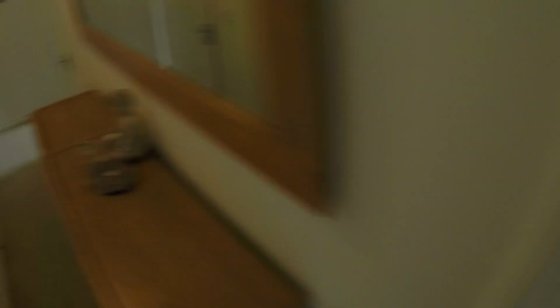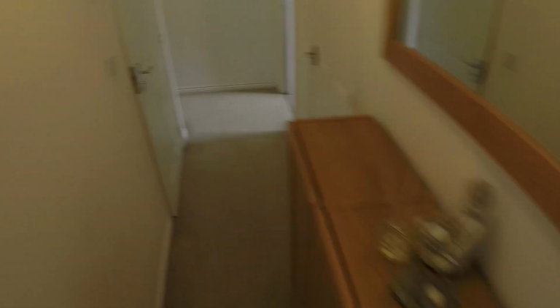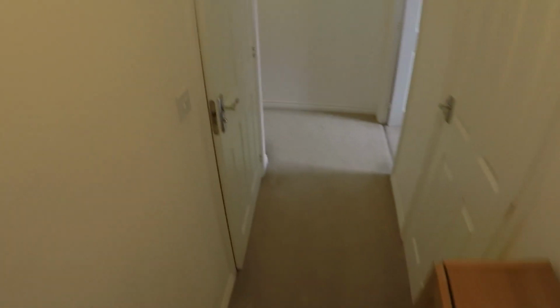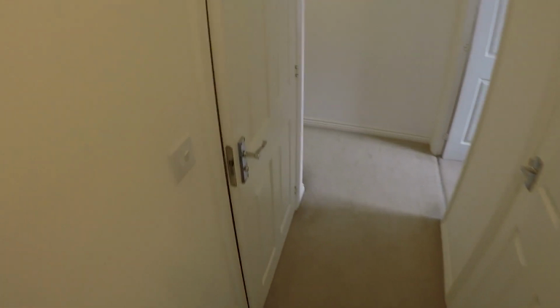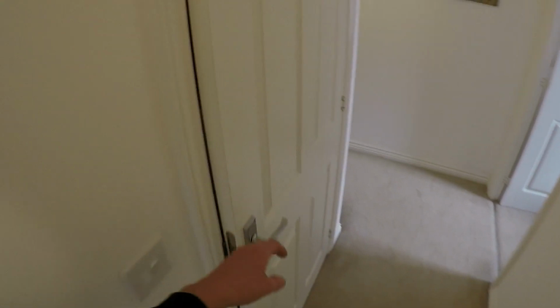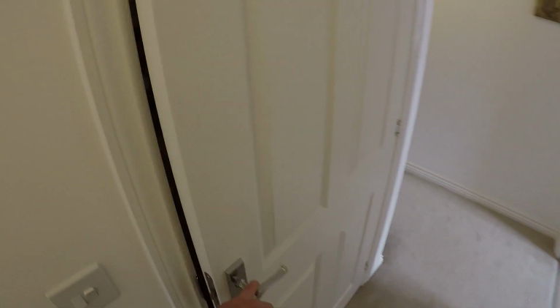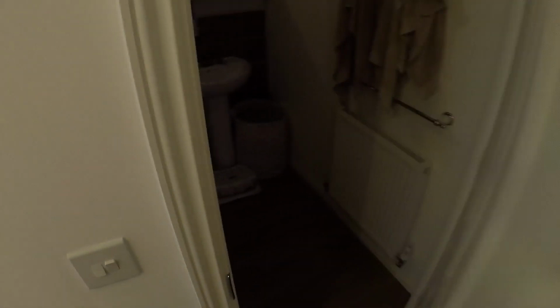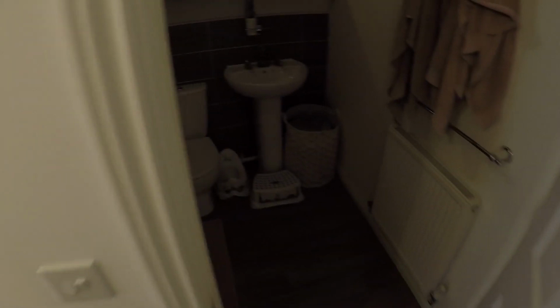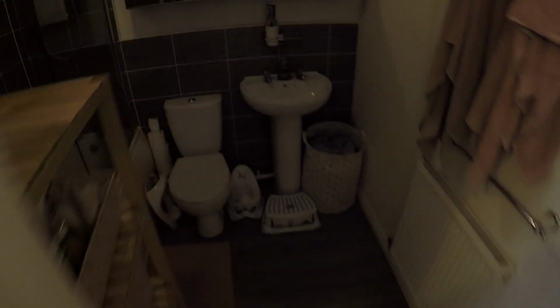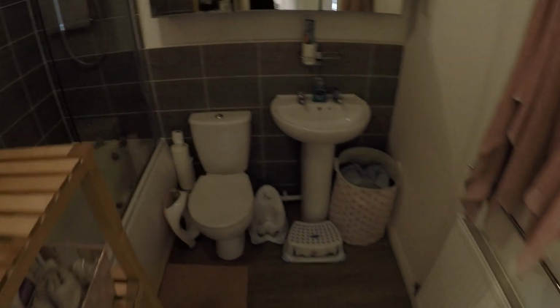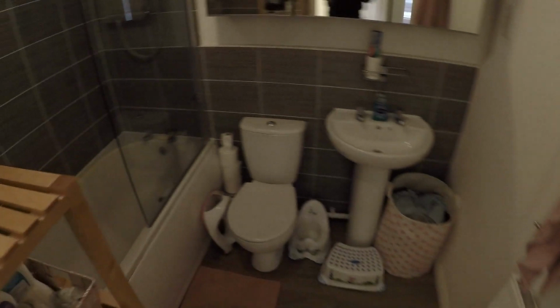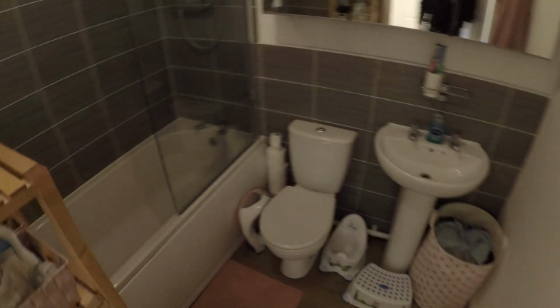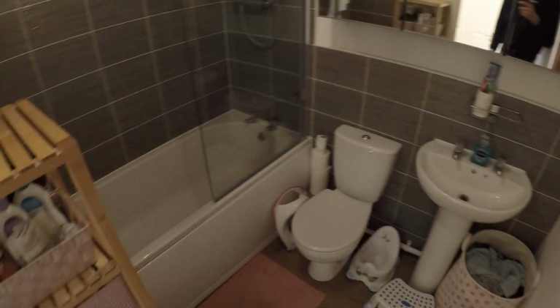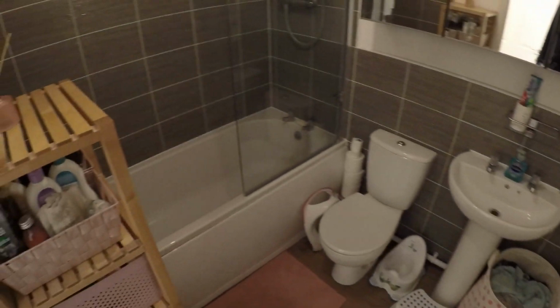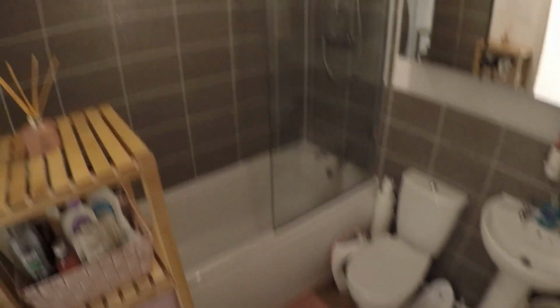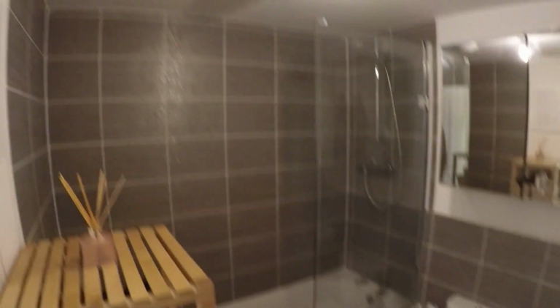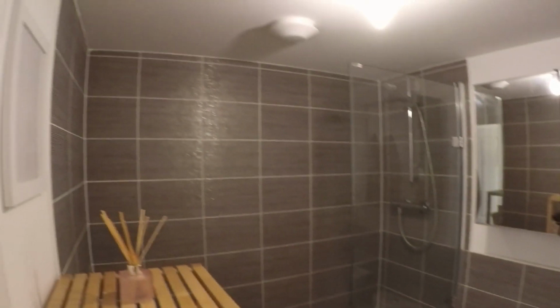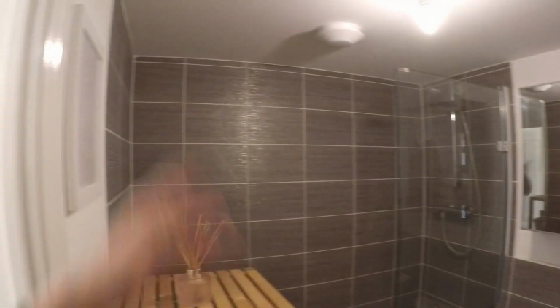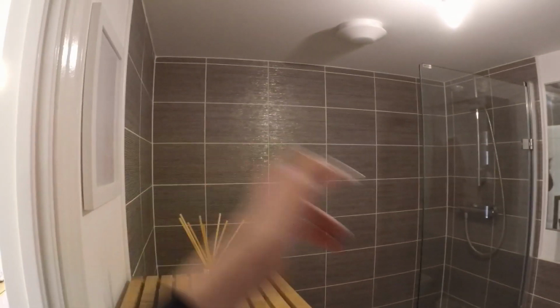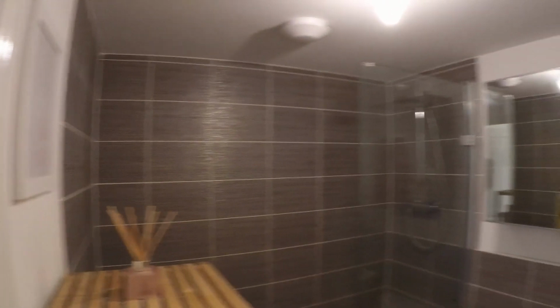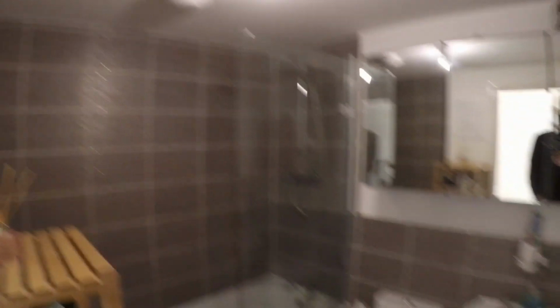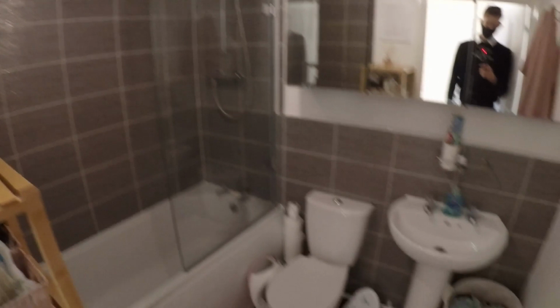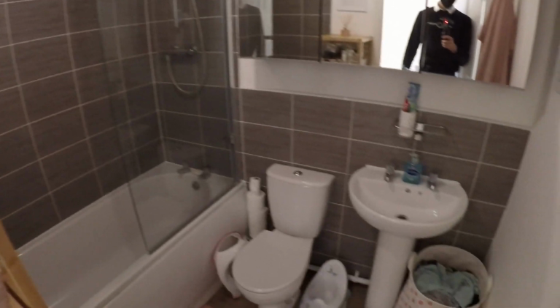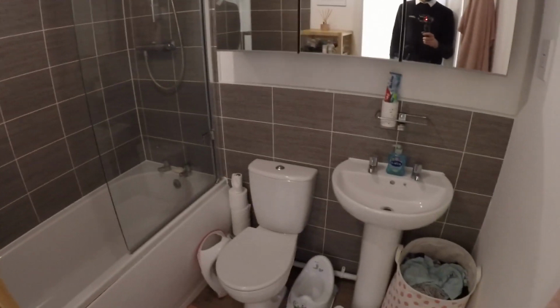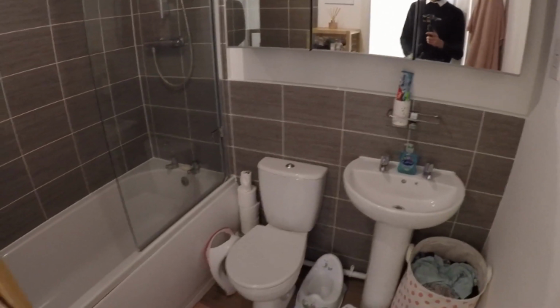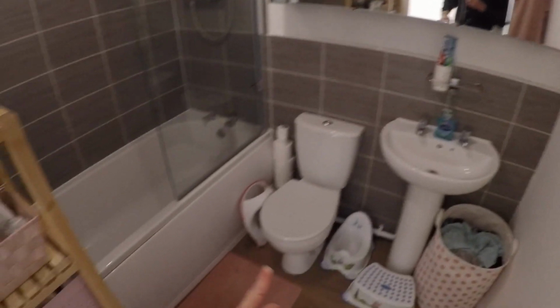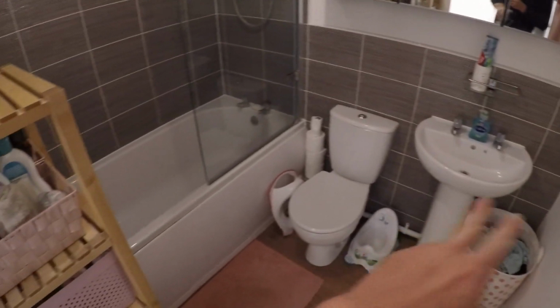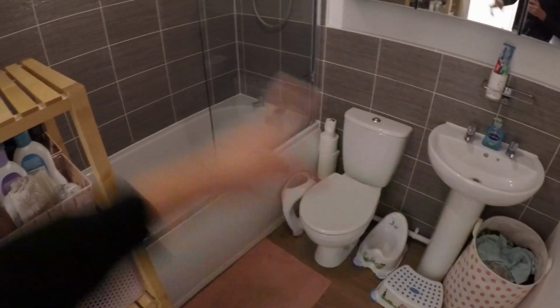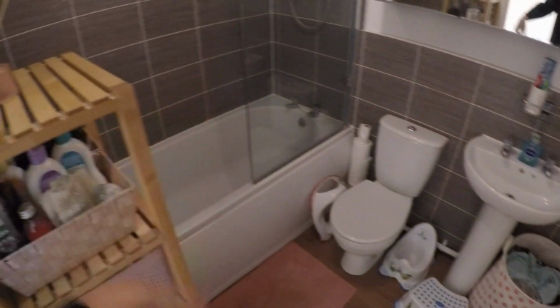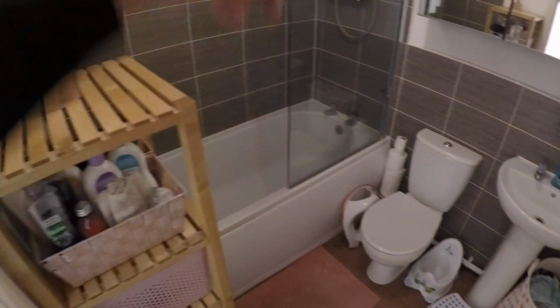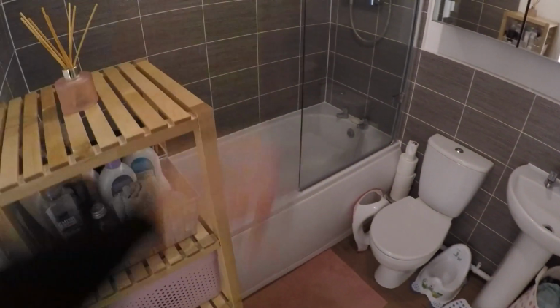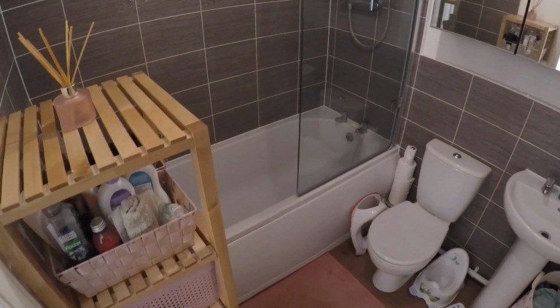From here we've got the family bathroom. It's a very standard bathroom, but with nice grey tiling all around. You've got your WC, hand basin, and a shower over the bathtub.